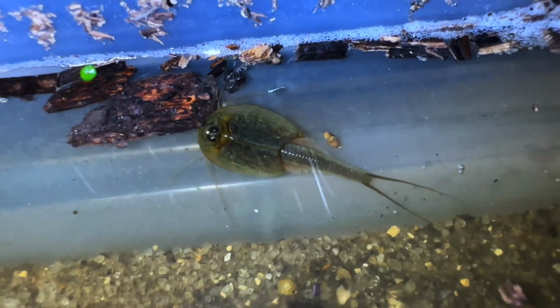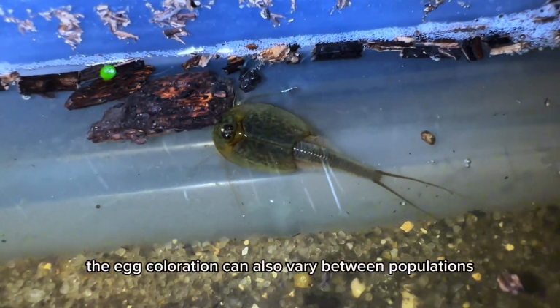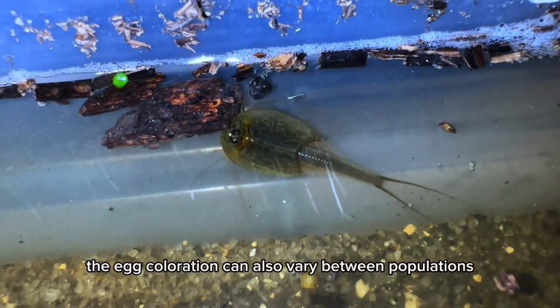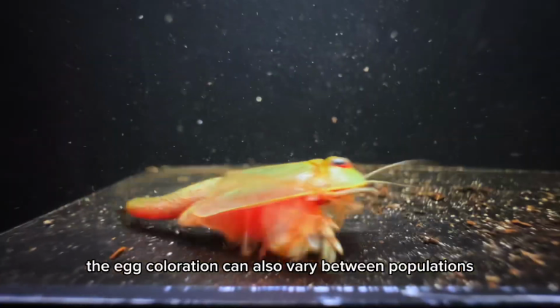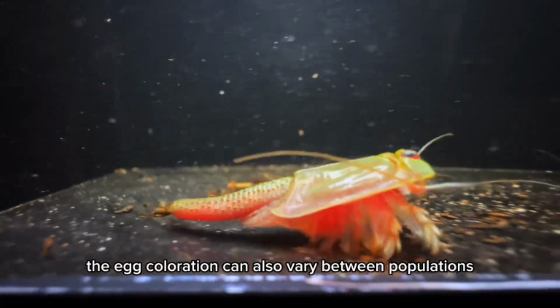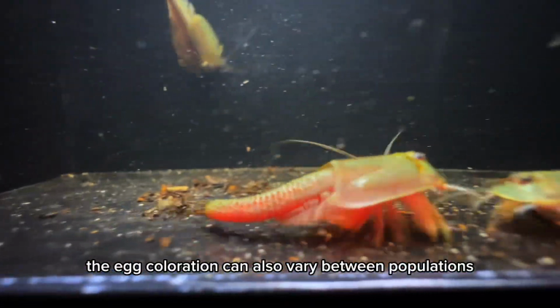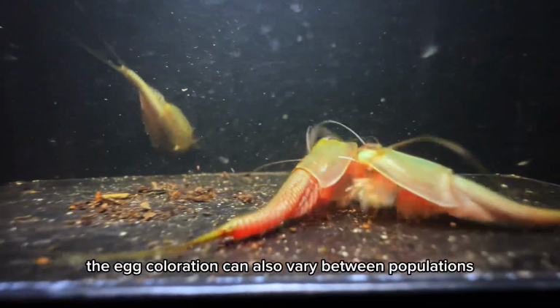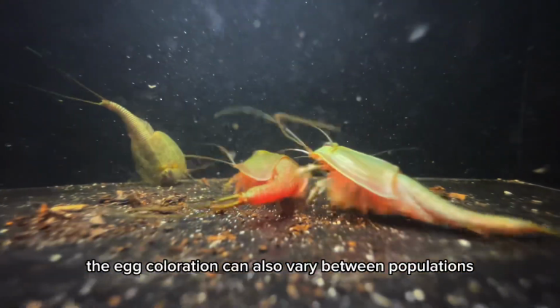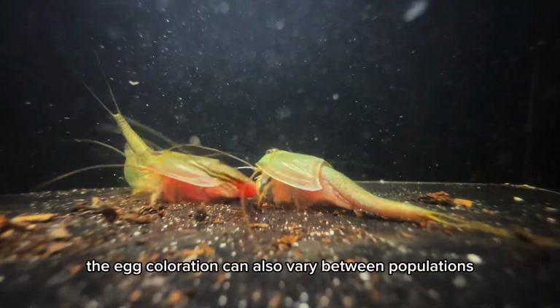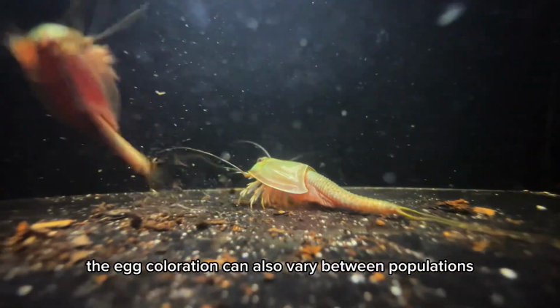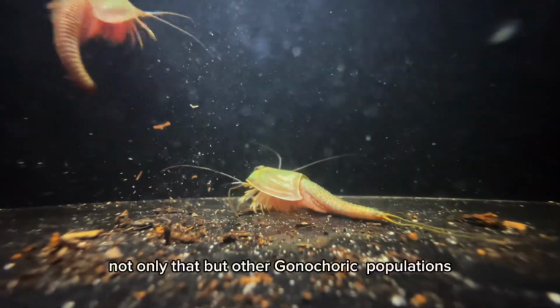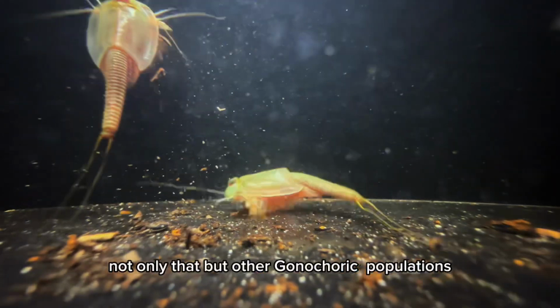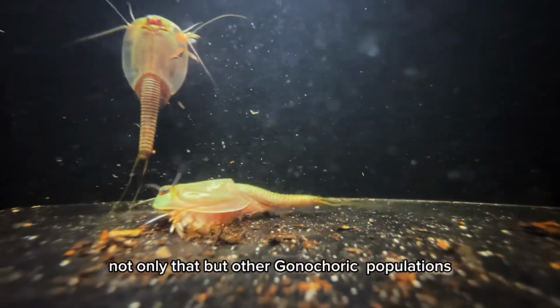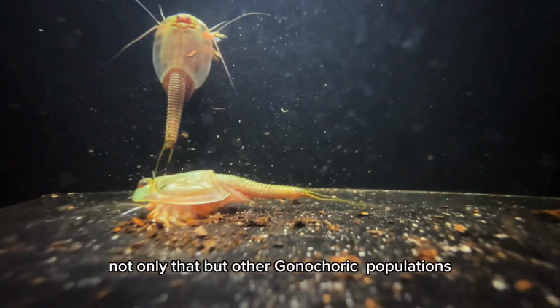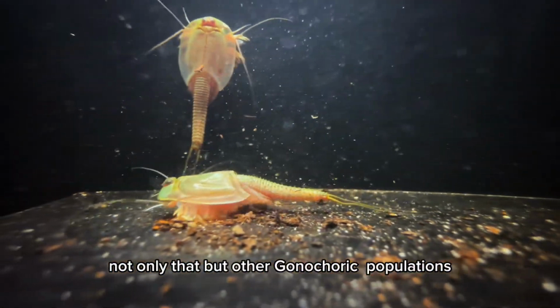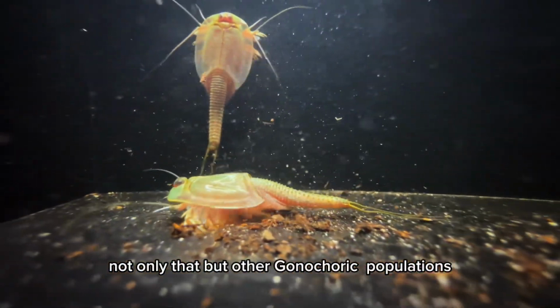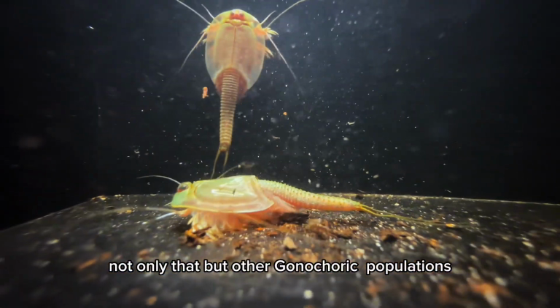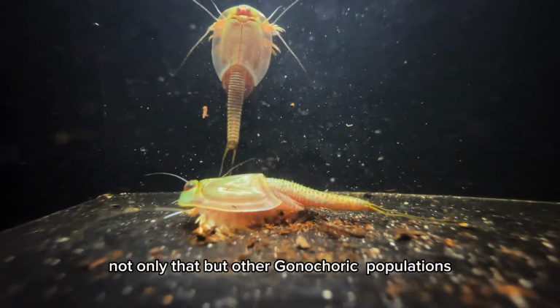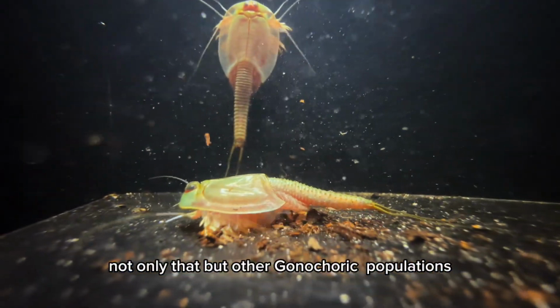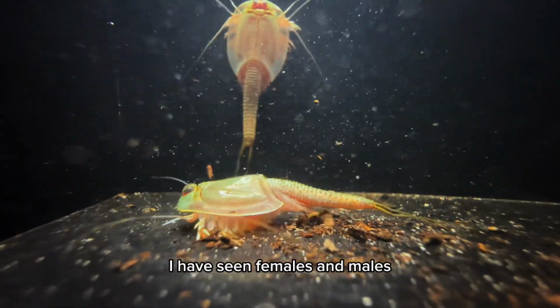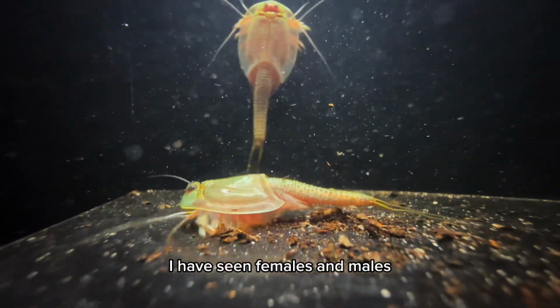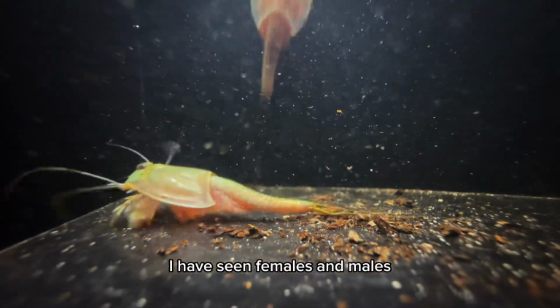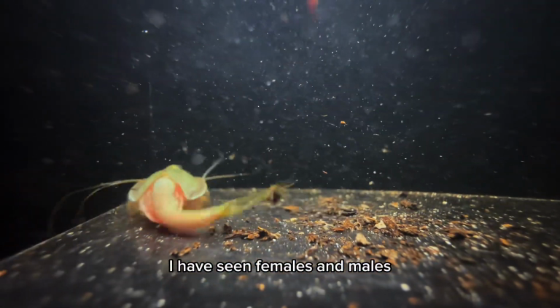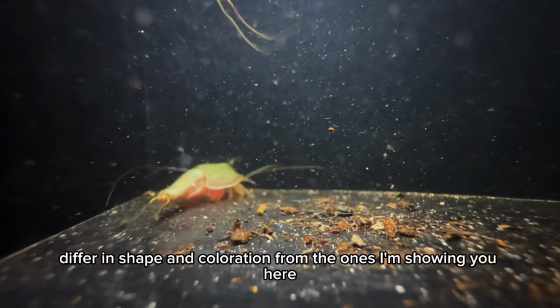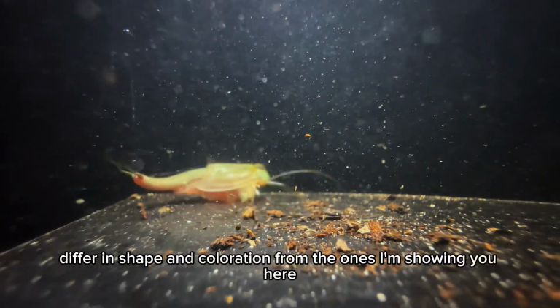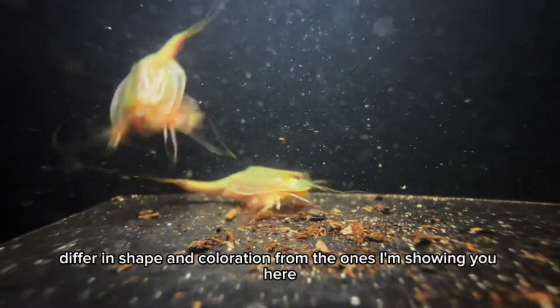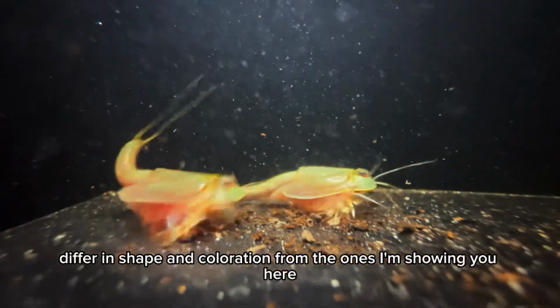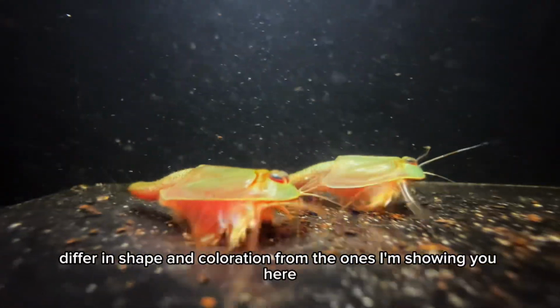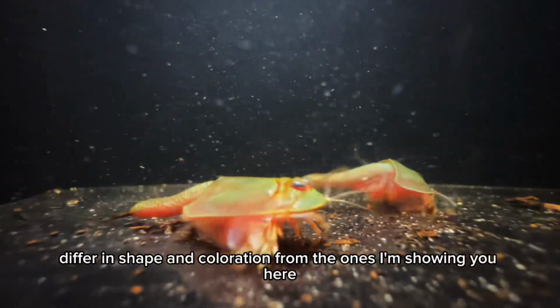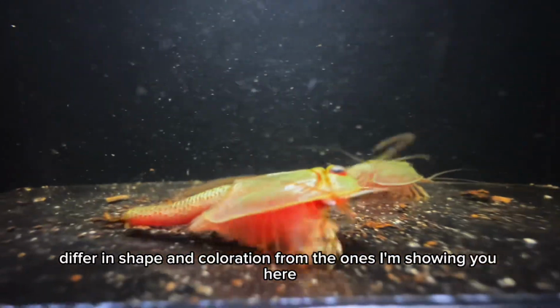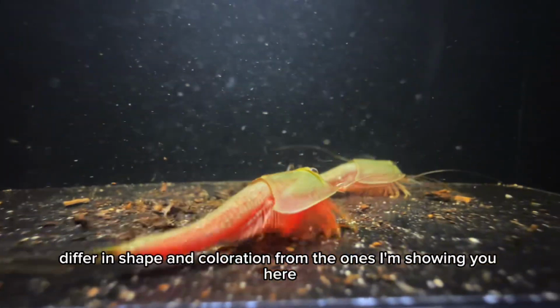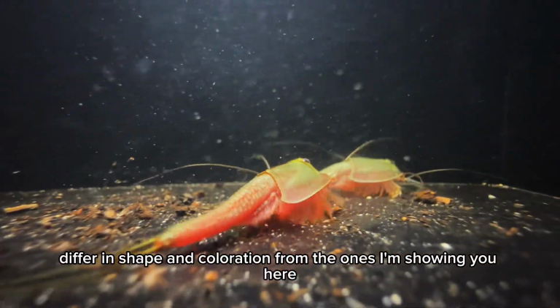The egg's coloration can also vary between populations. In other gonocoric populations, I have seen females and males differ in shape and coloration from the ones I'm showing you here.